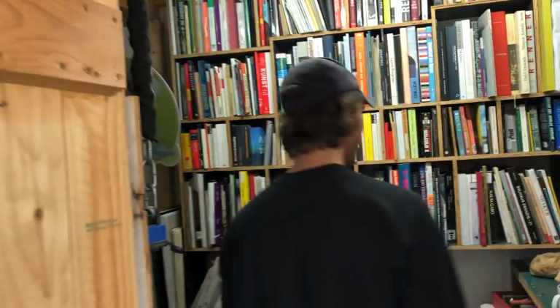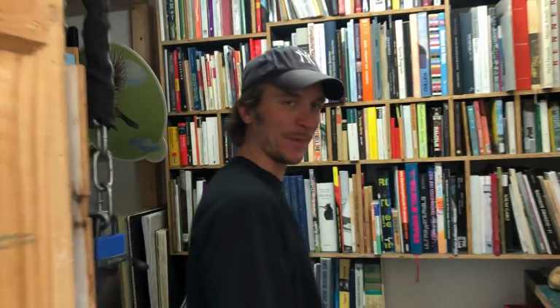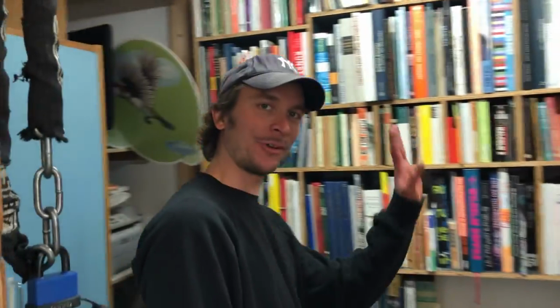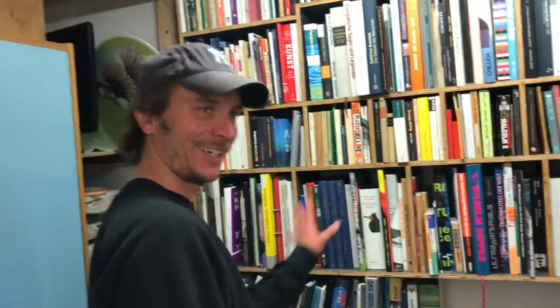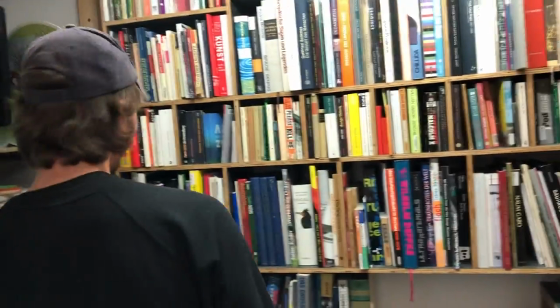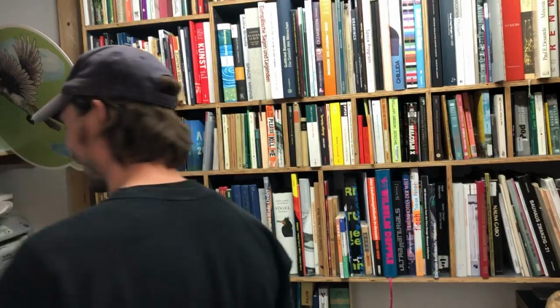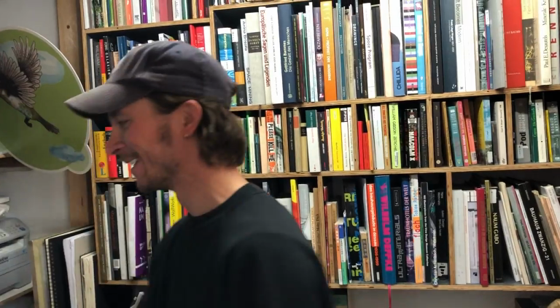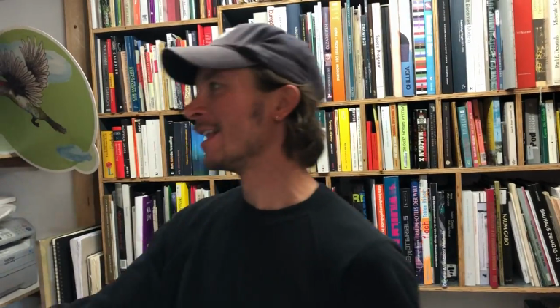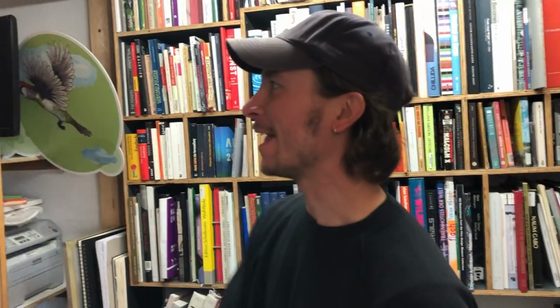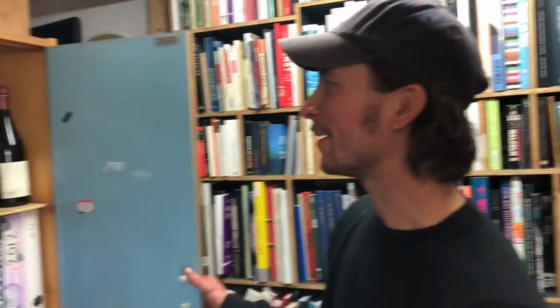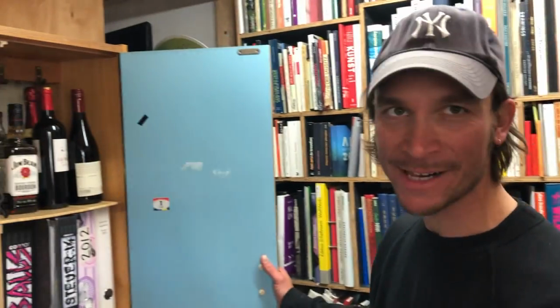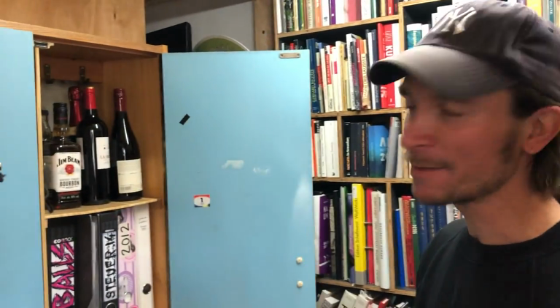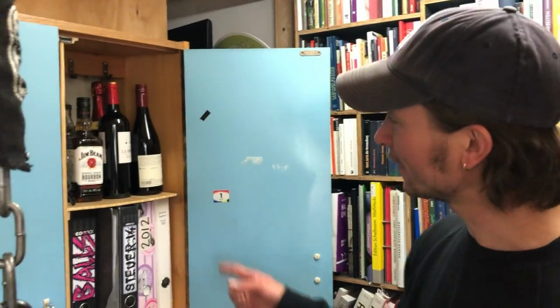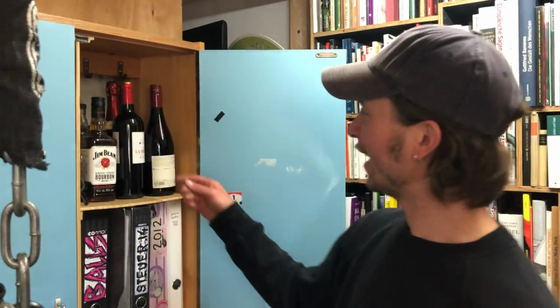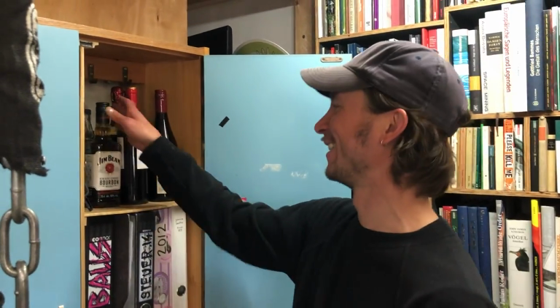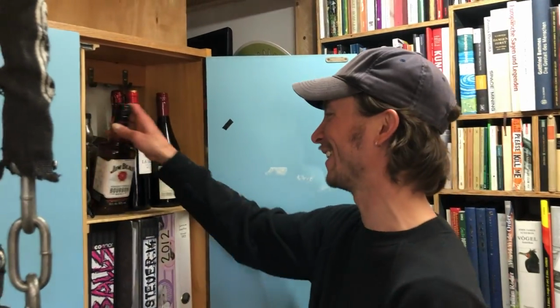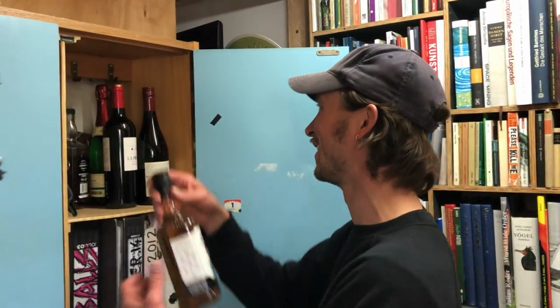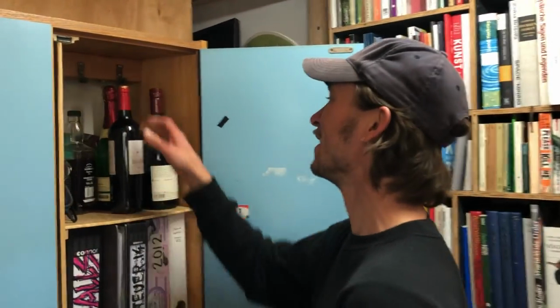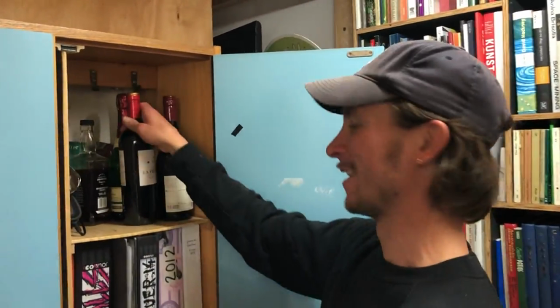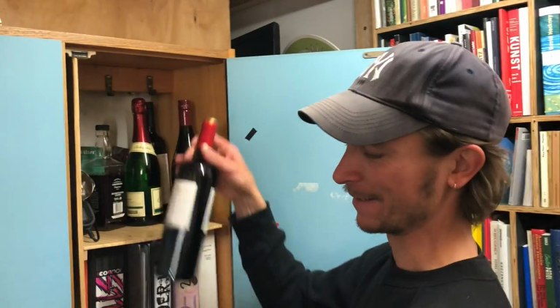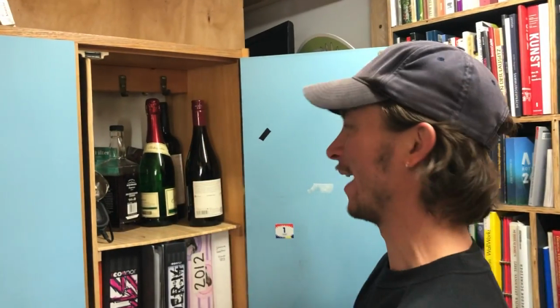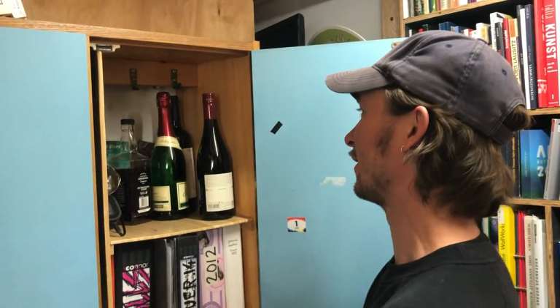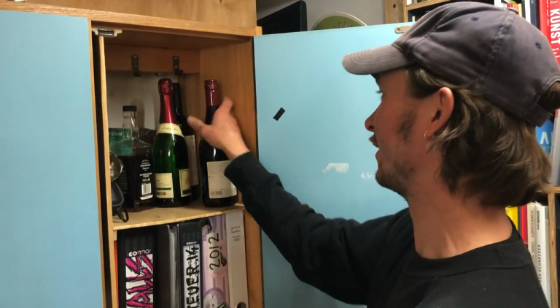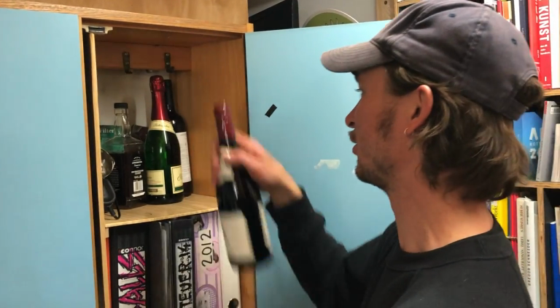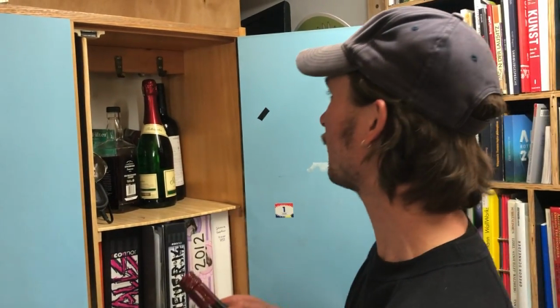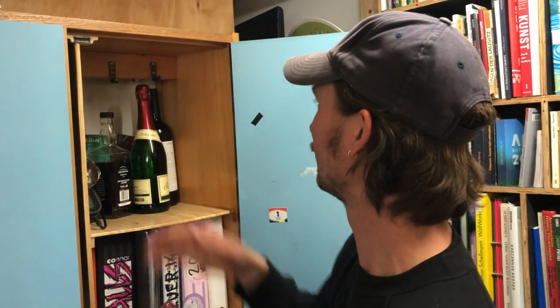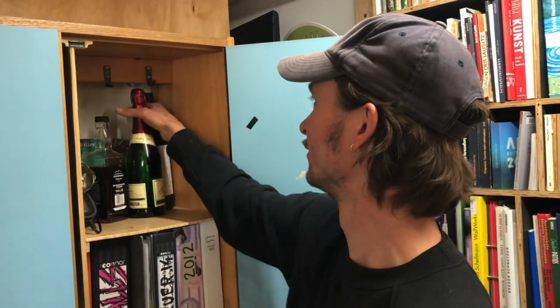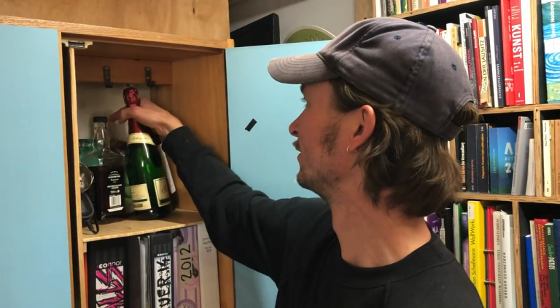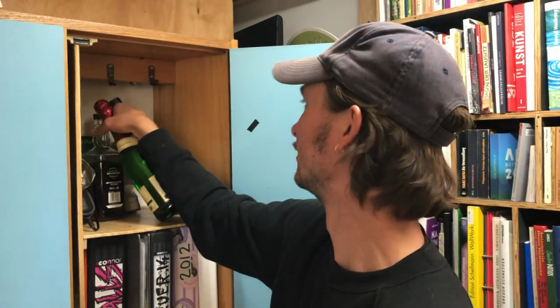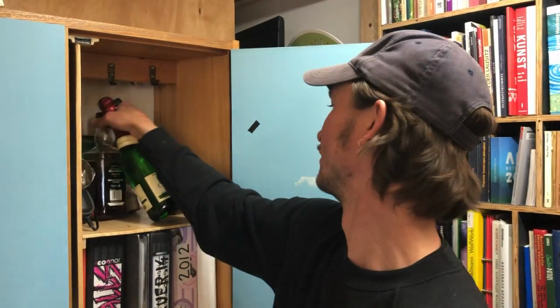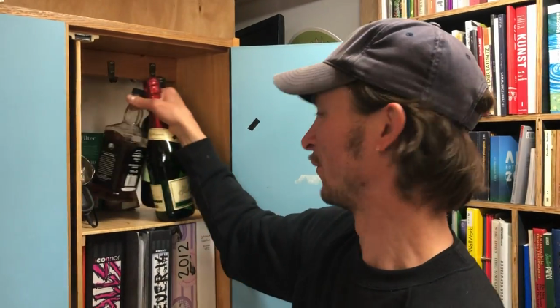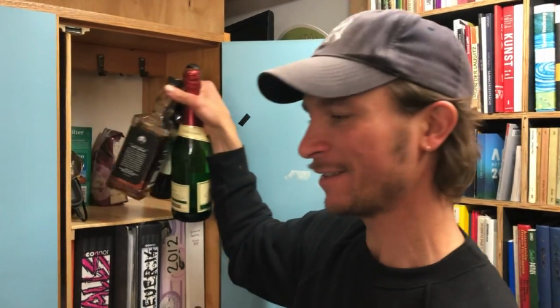So here's my library. And I'm not an alcoholic, but here is my little shelf for visitors.